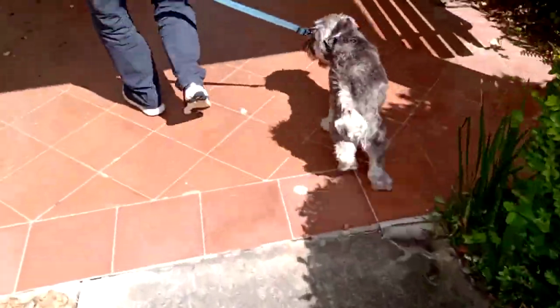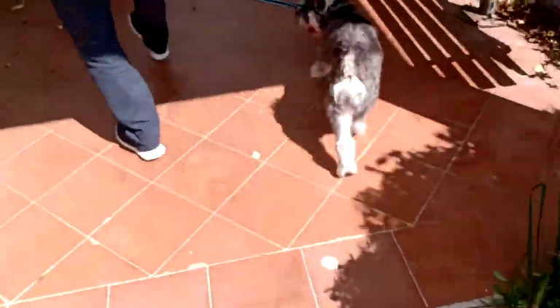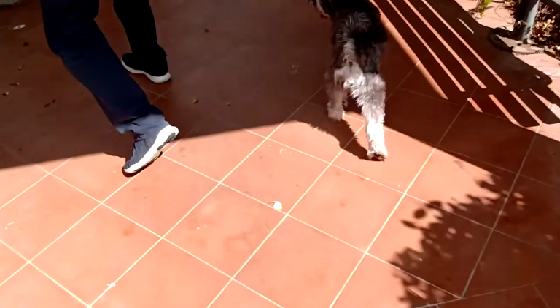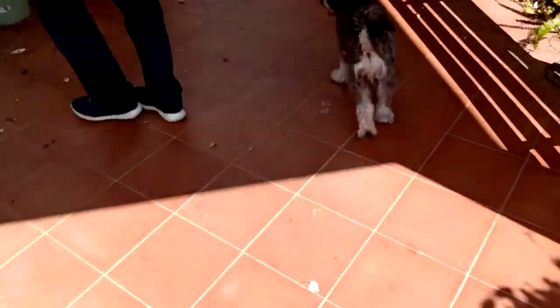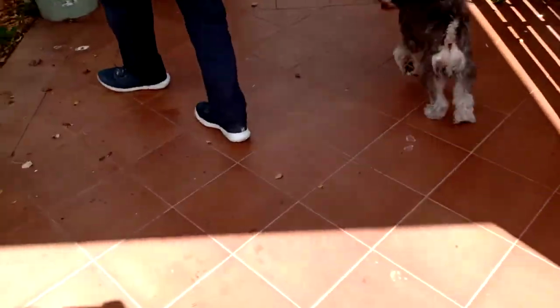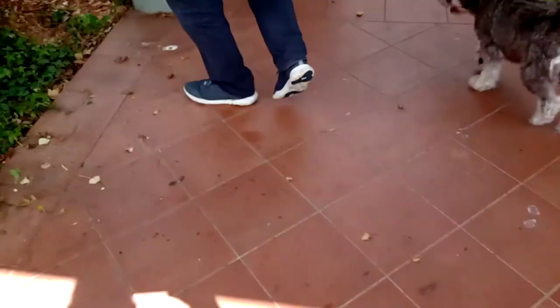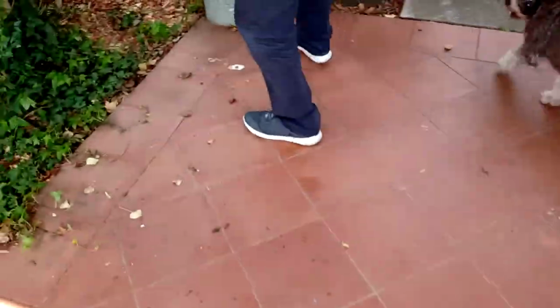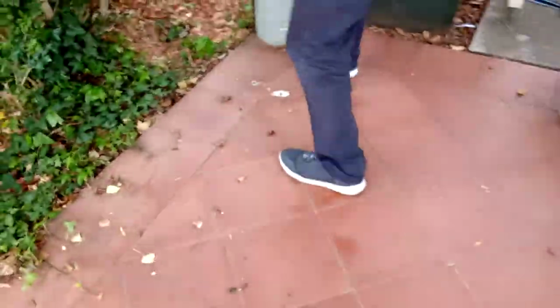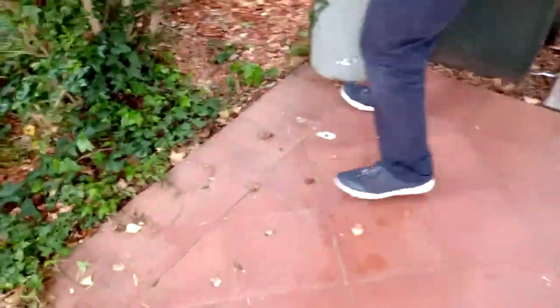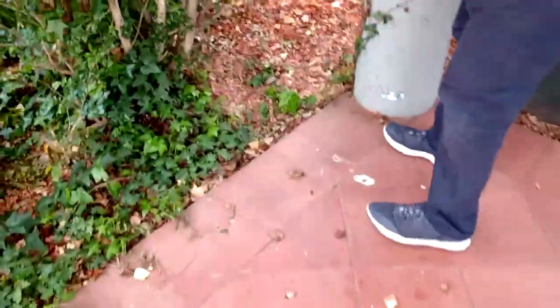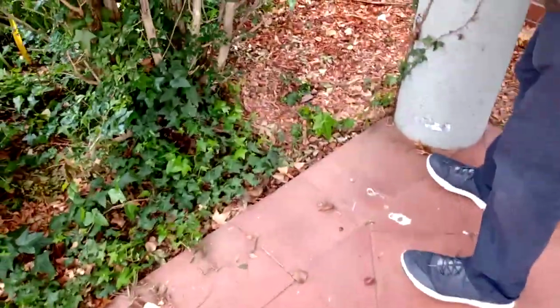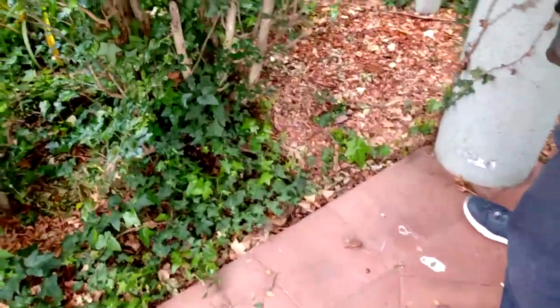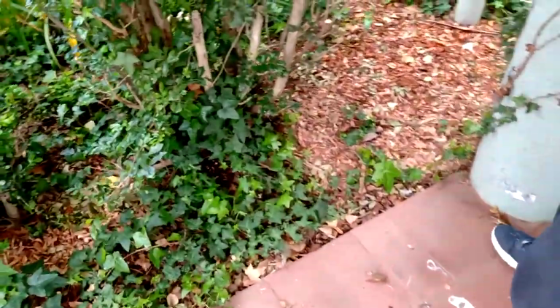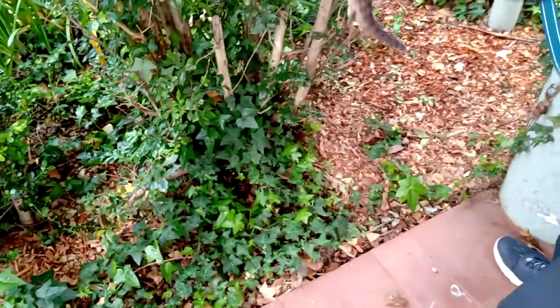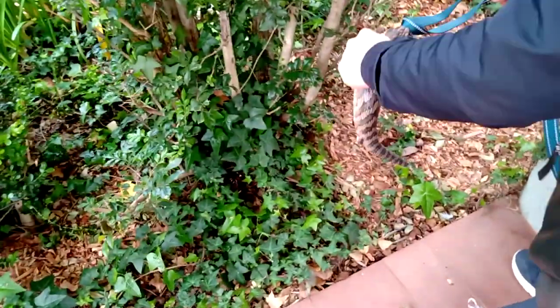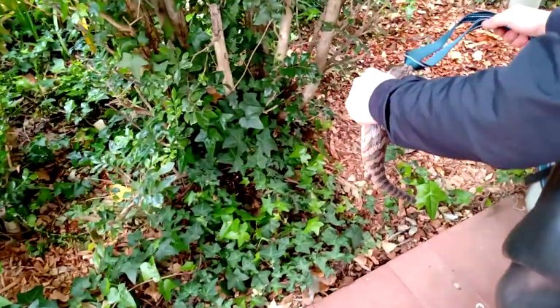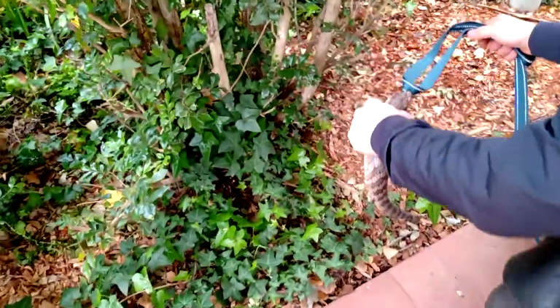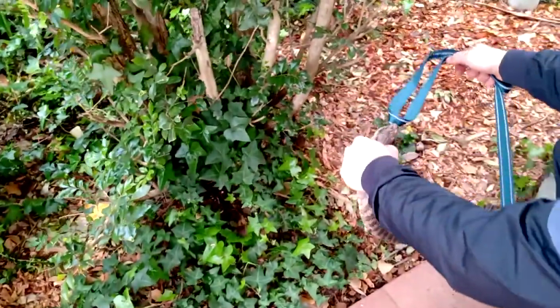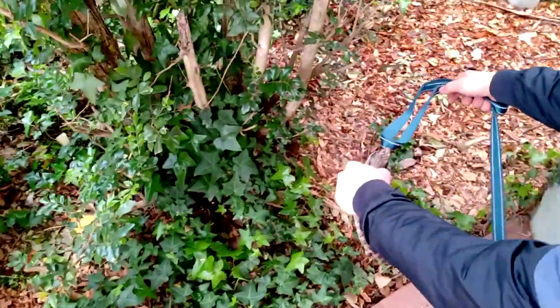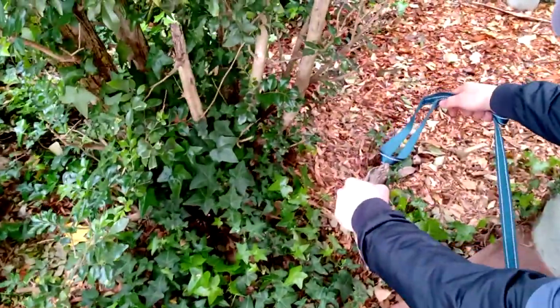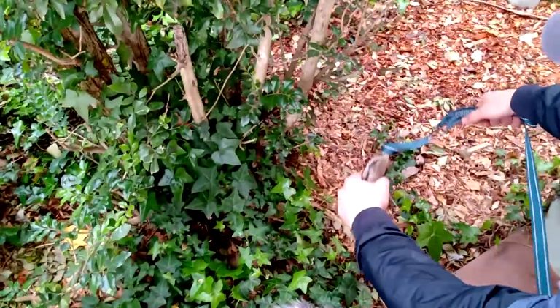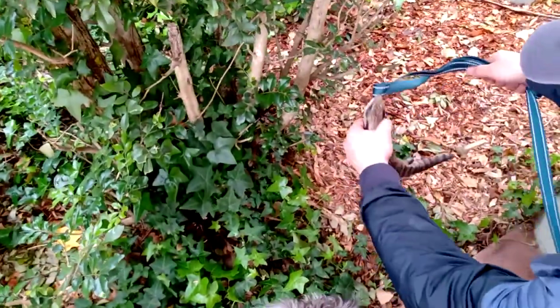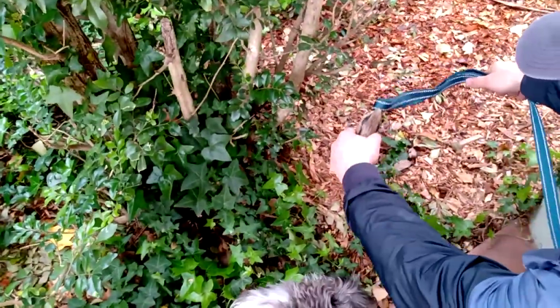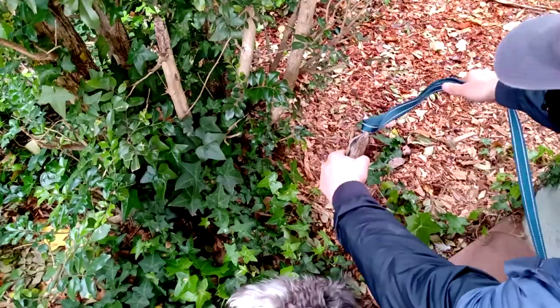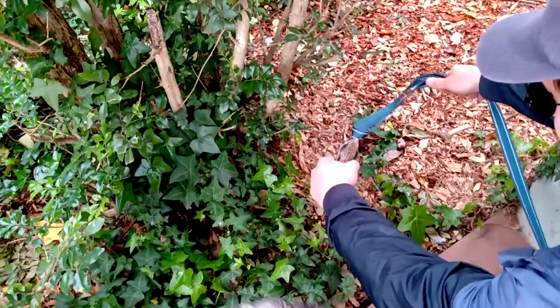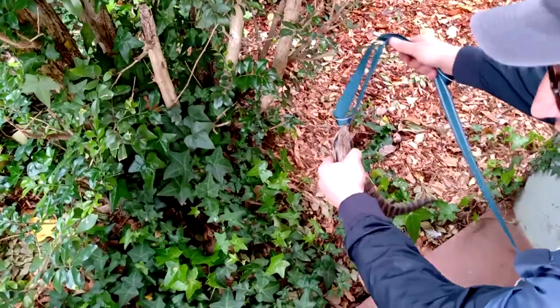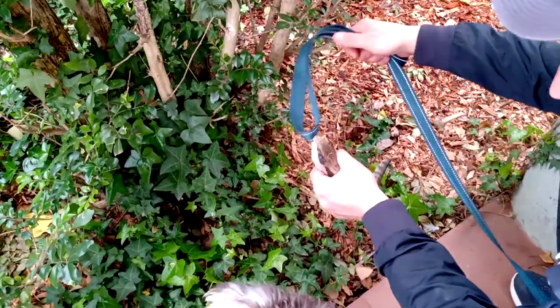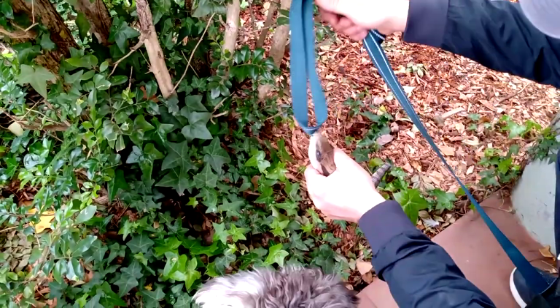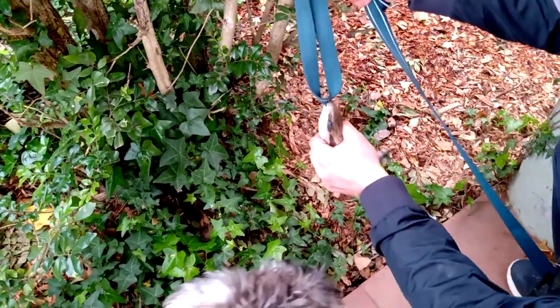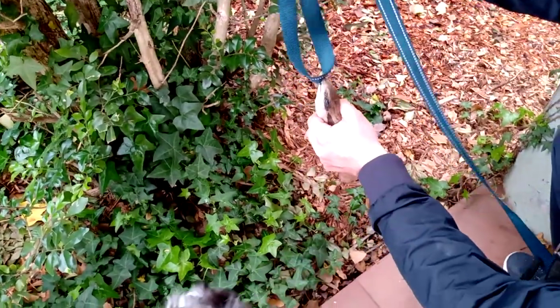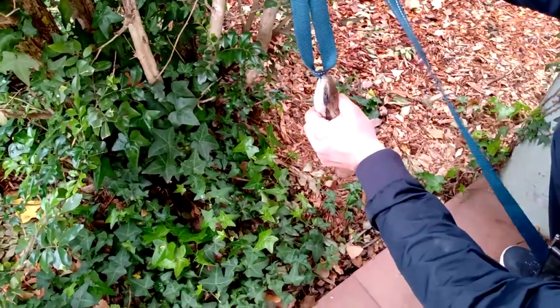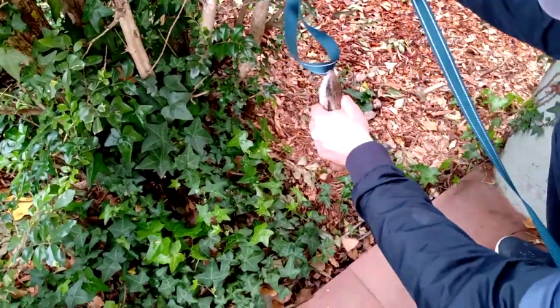This is where I found him. We'll put him back on the ground and see if he lets go of the finish.